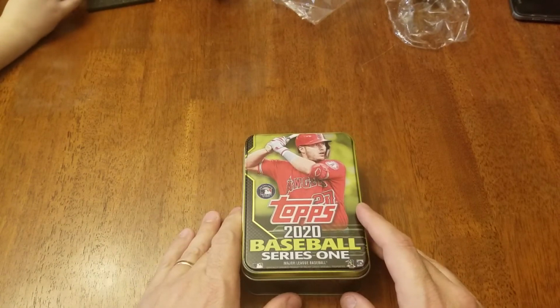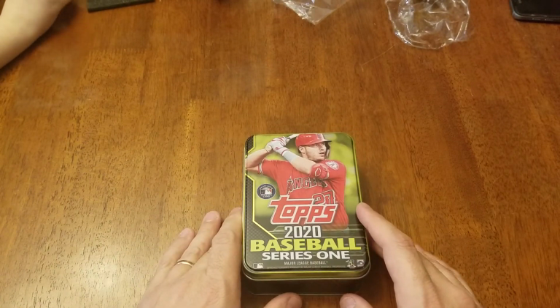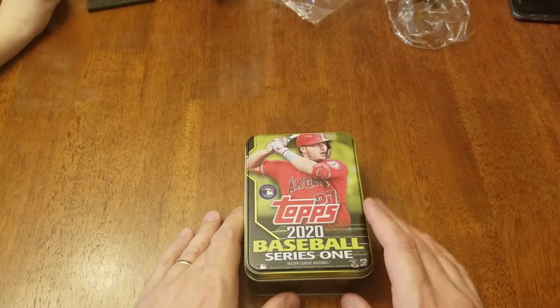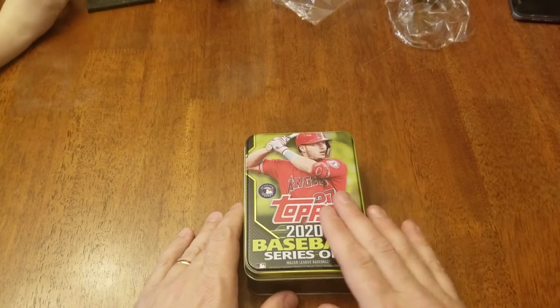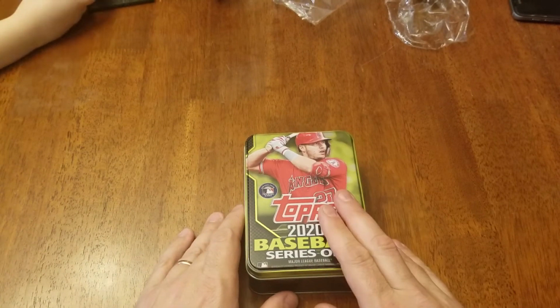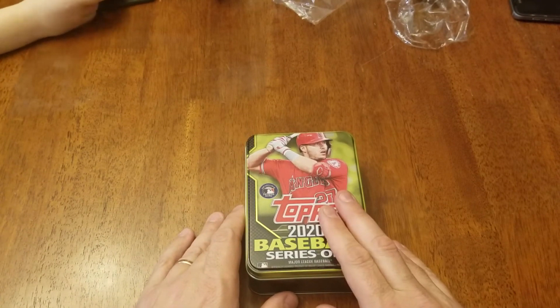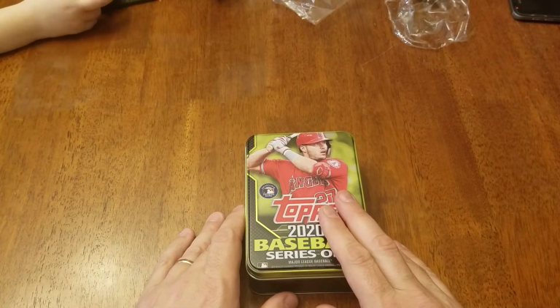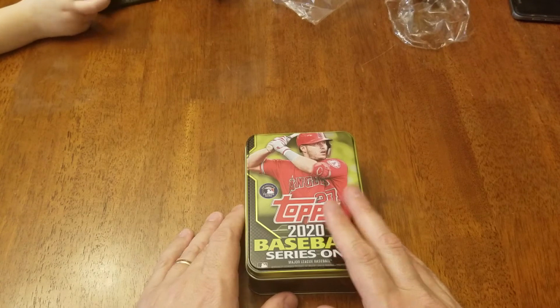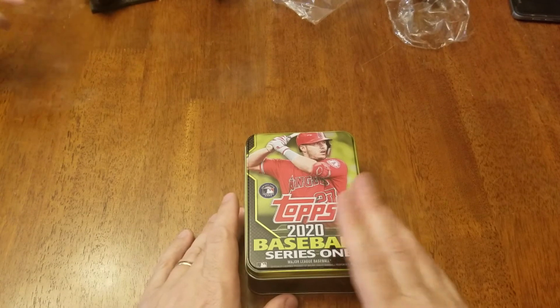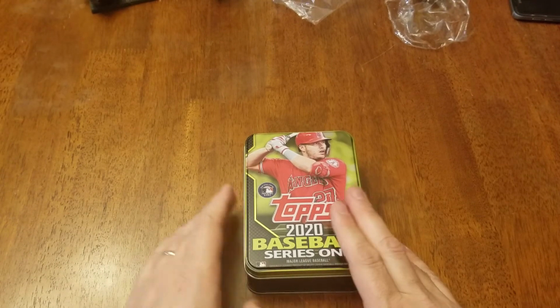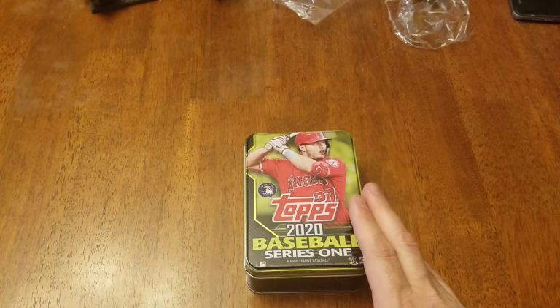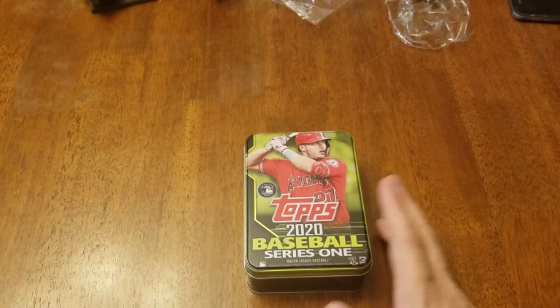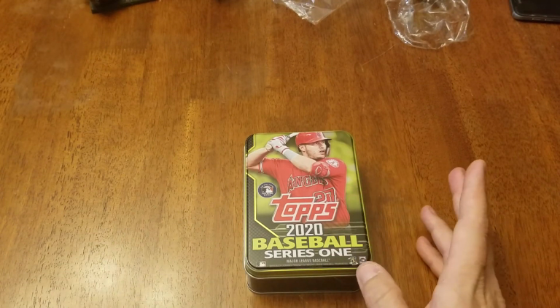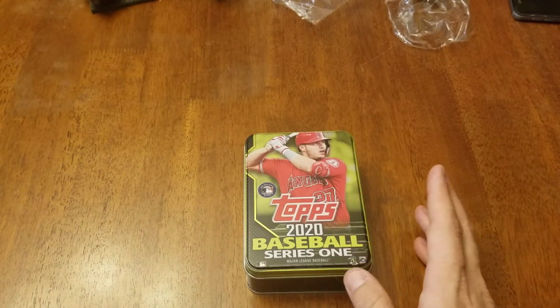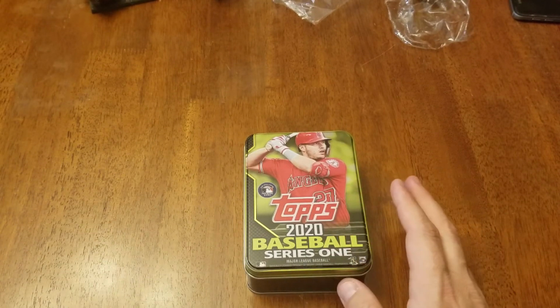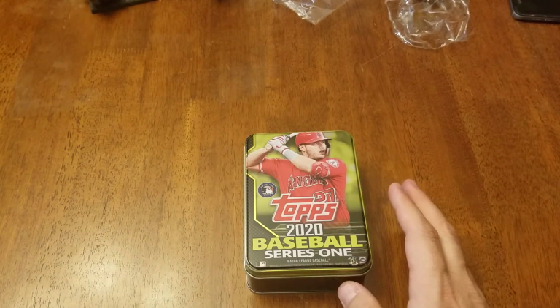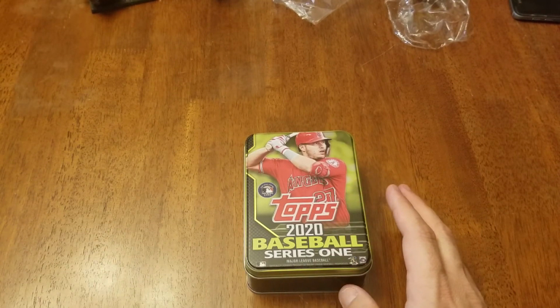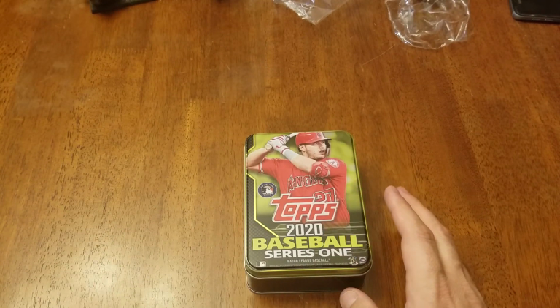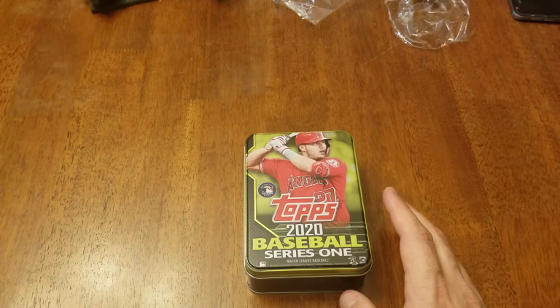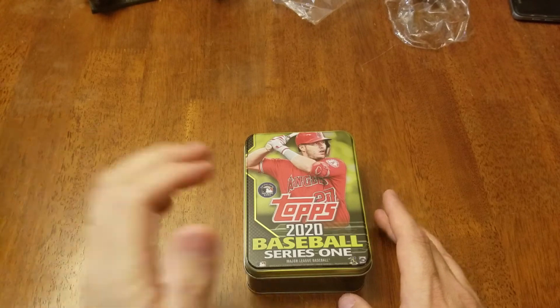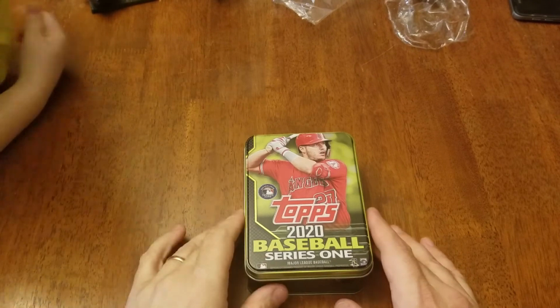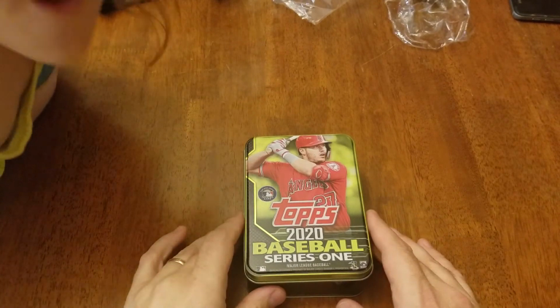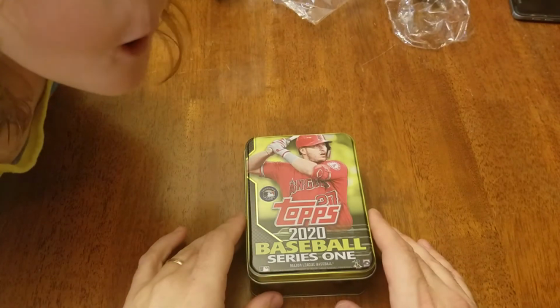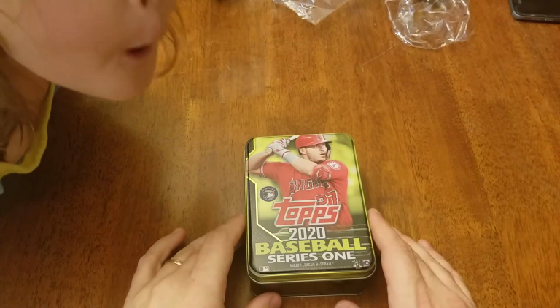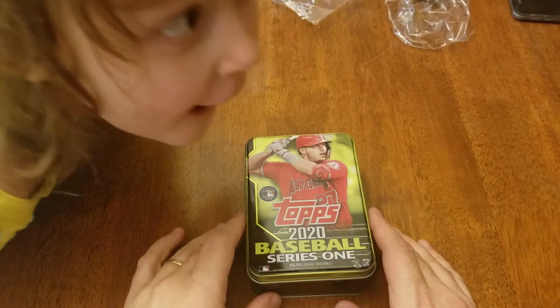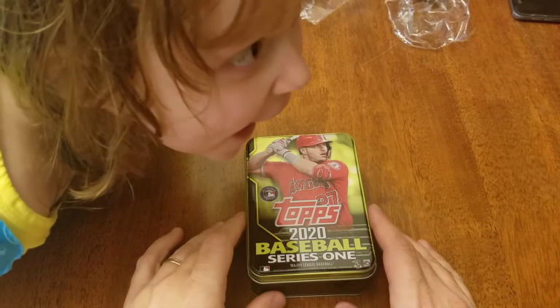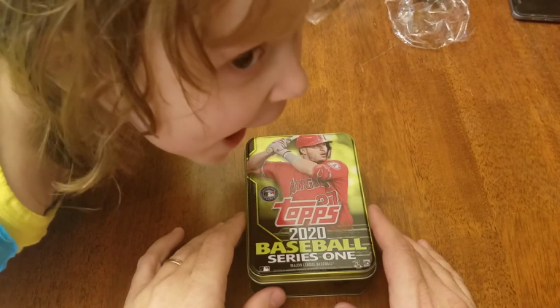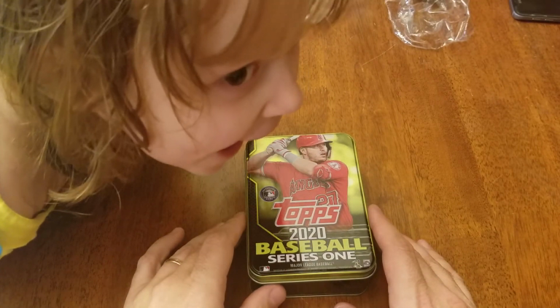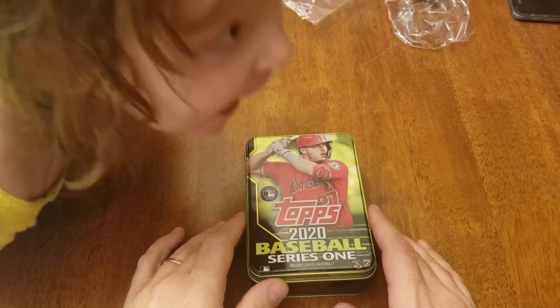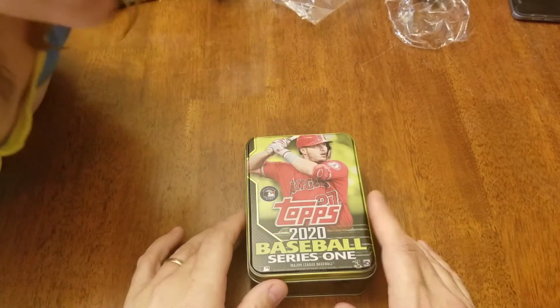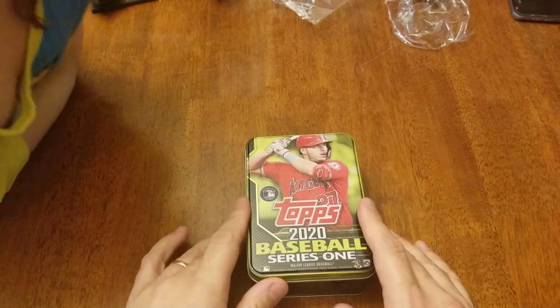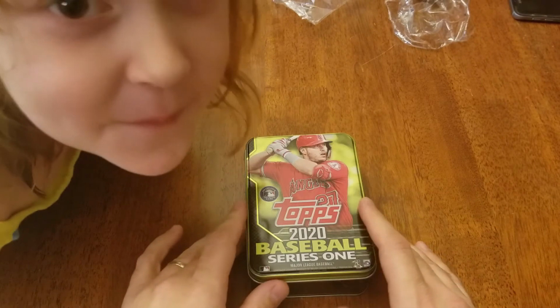So there we go. We'll definitely be opening some more of these, trying to find that Nolan Ryan autograph. So be sure to leave us a comment, subscribe if not already, and join us again next time. Thanks for watching, bye.